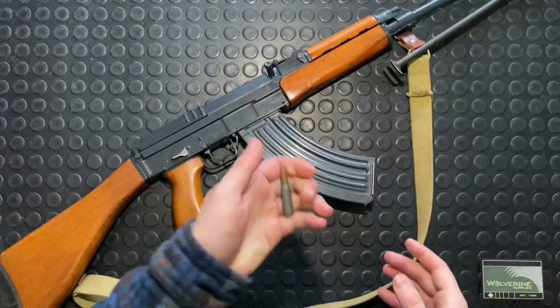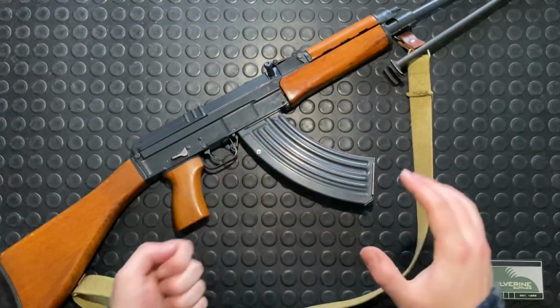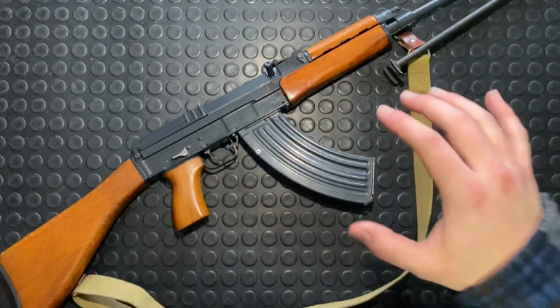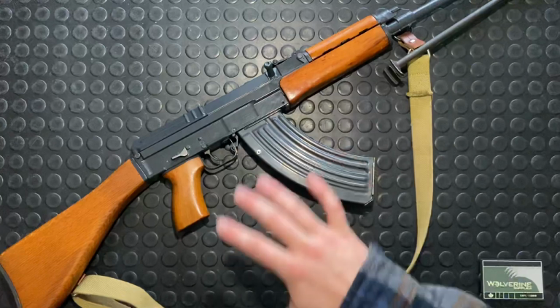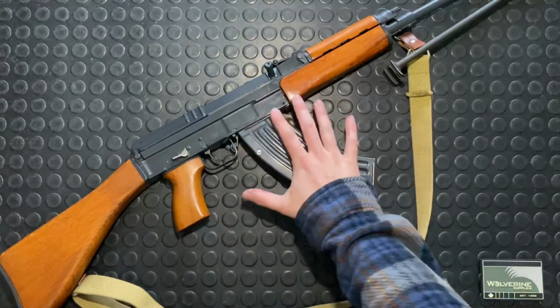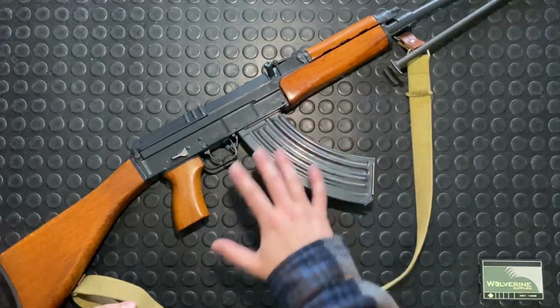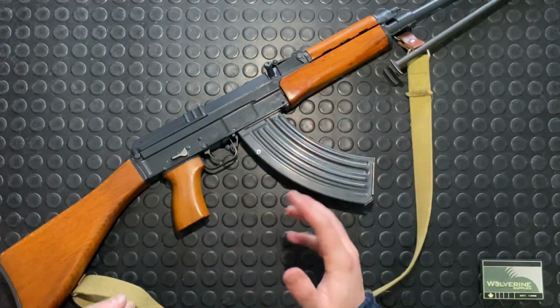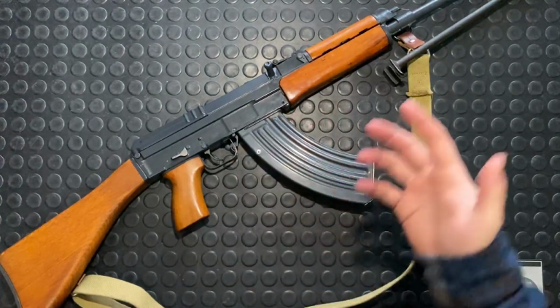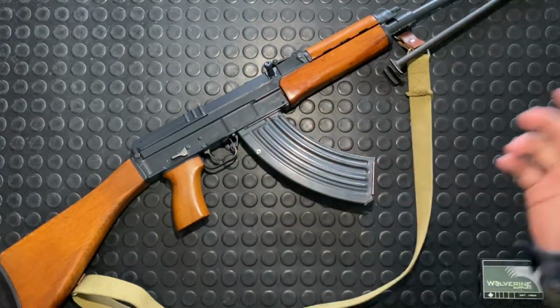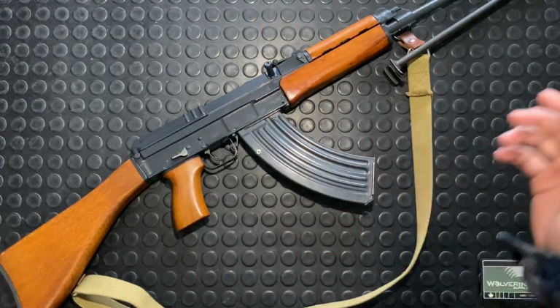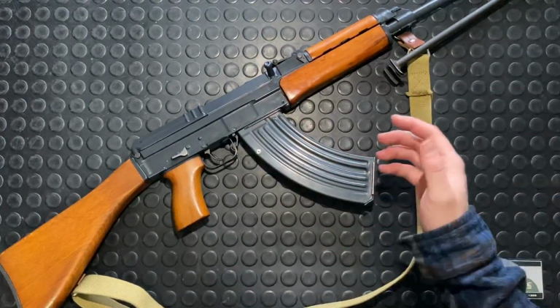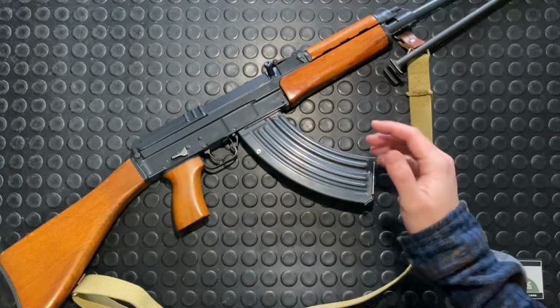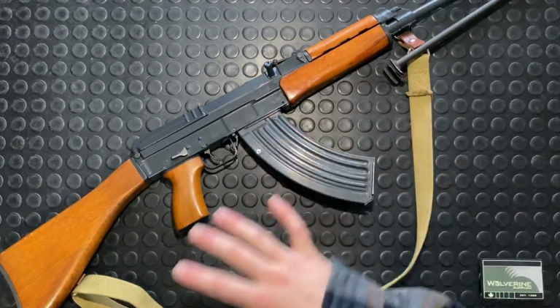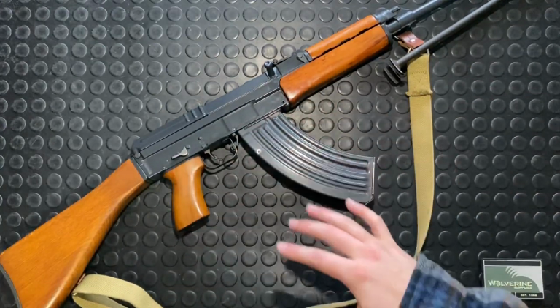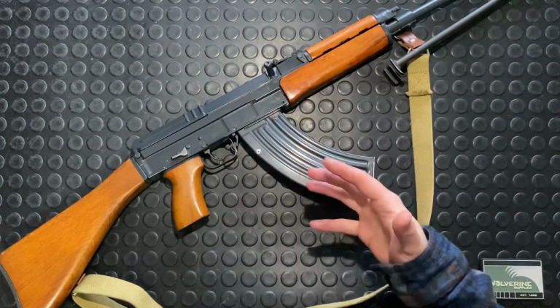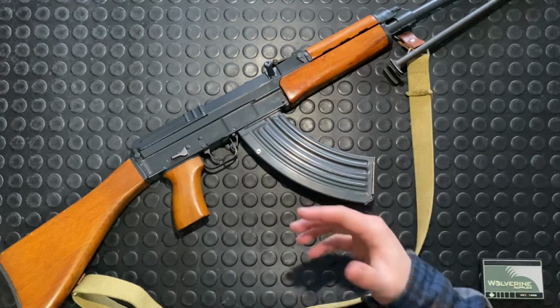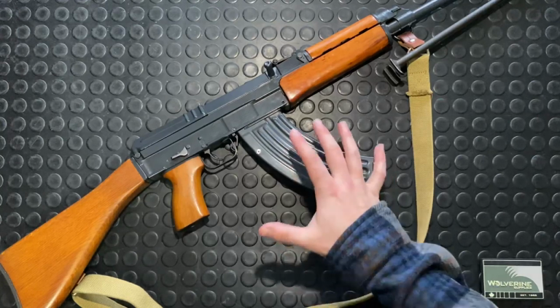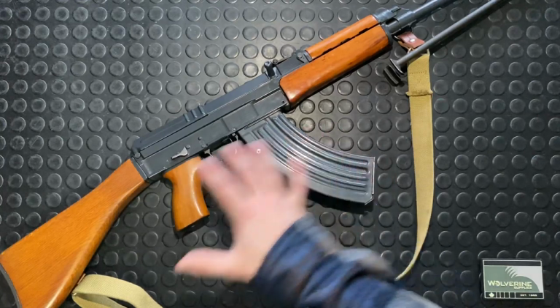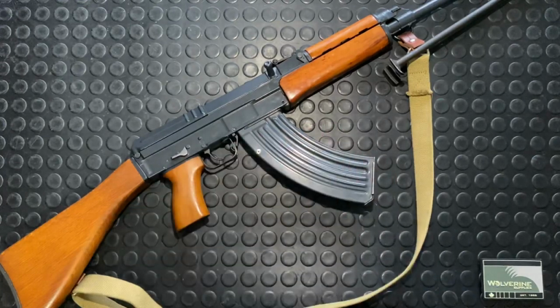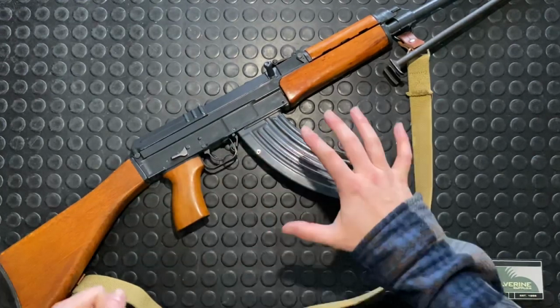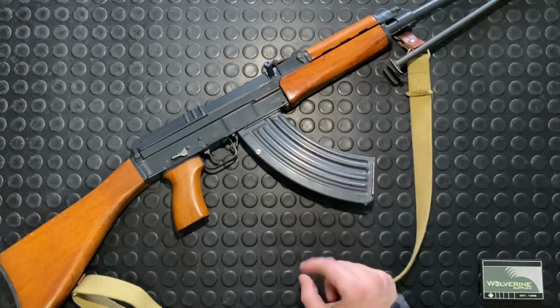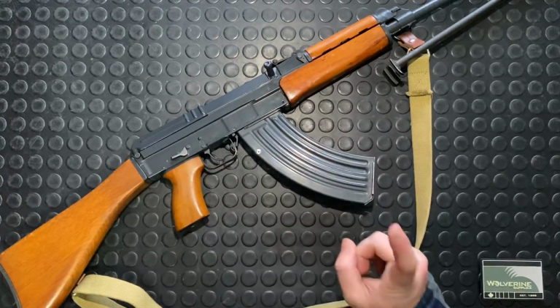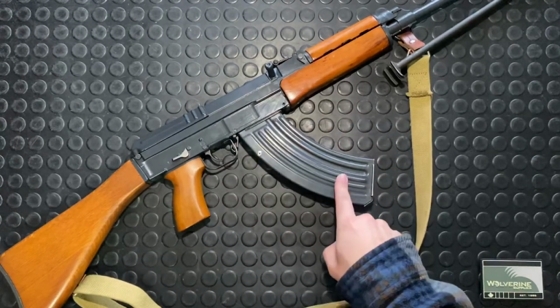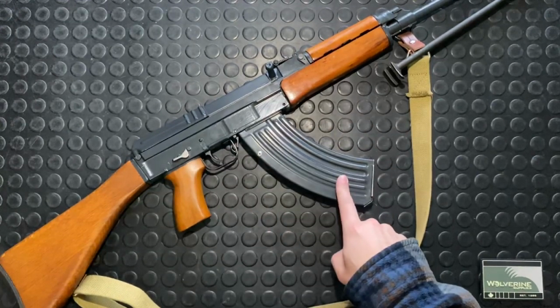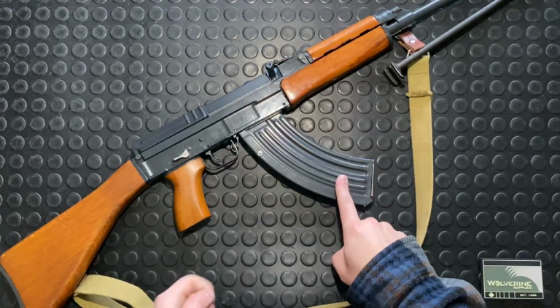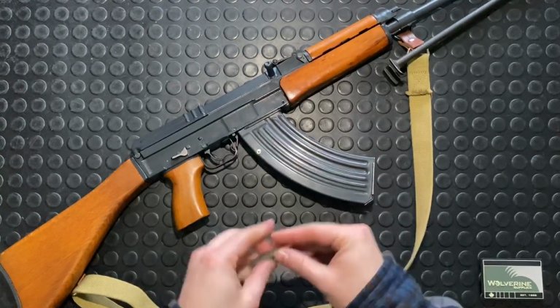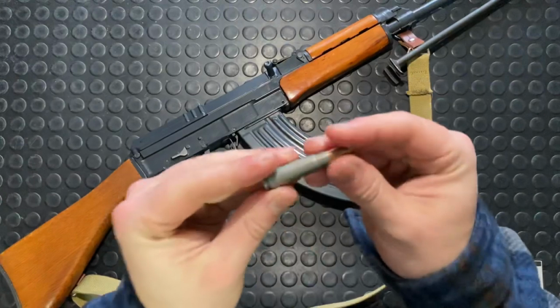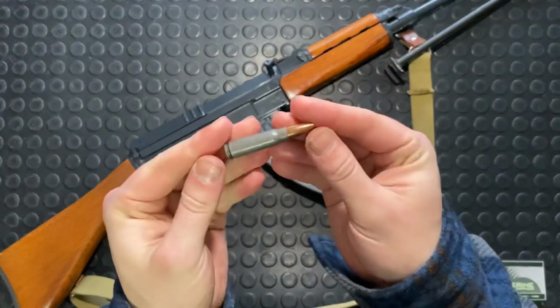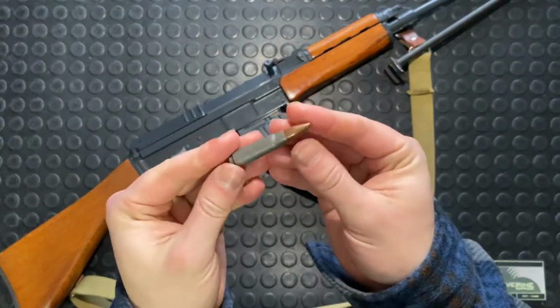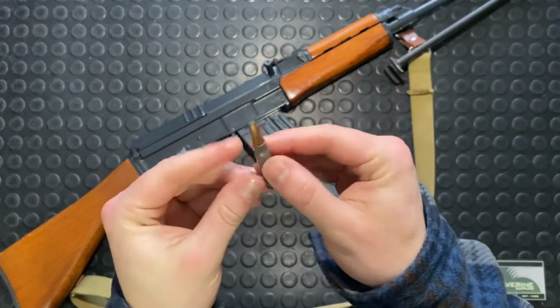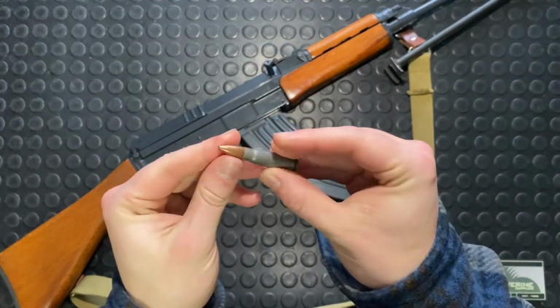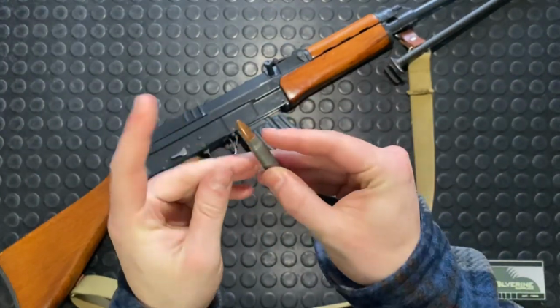This is similar to an AK in appearance only. Internally it works completely different, and different mags as well. It is chambered in 7.62x39.